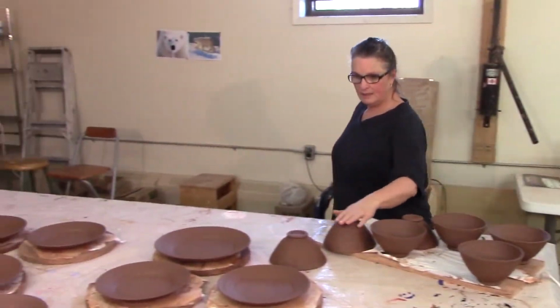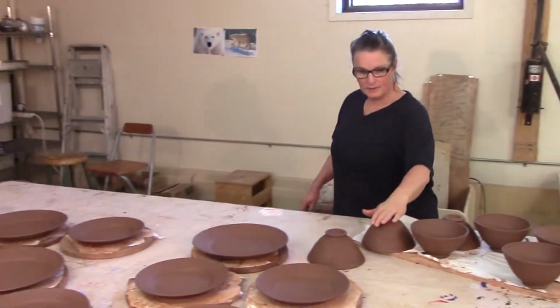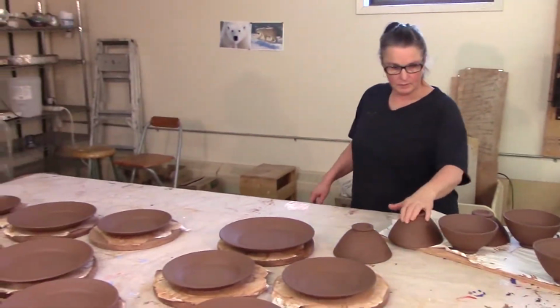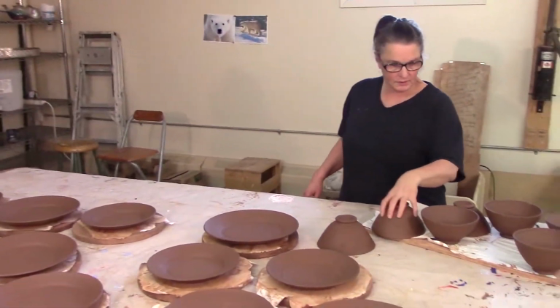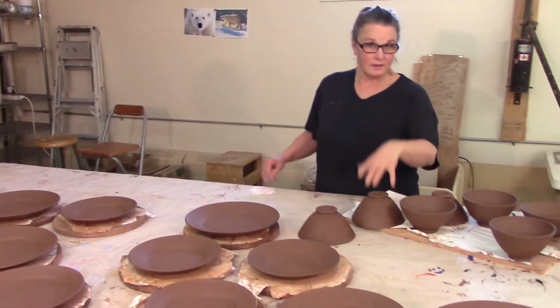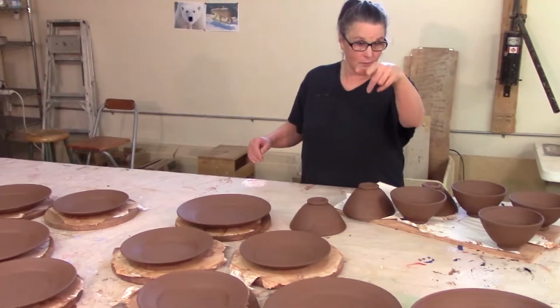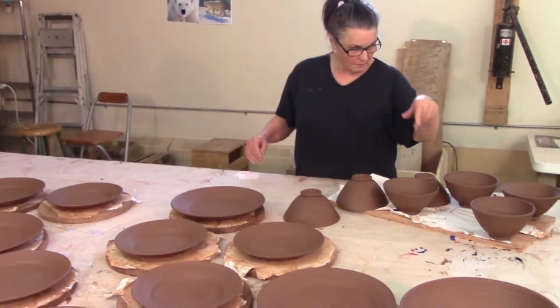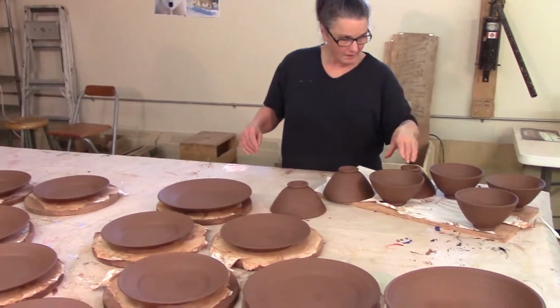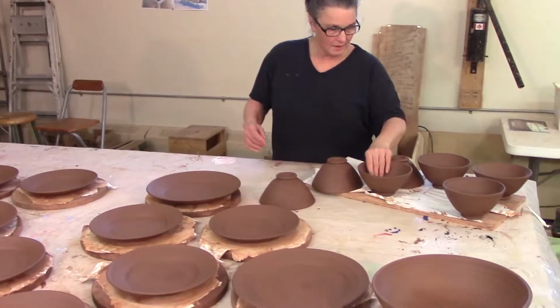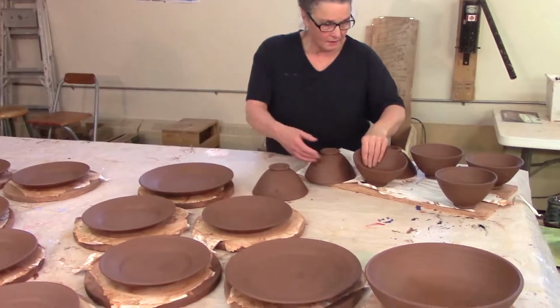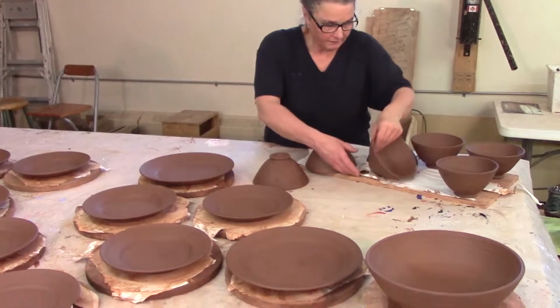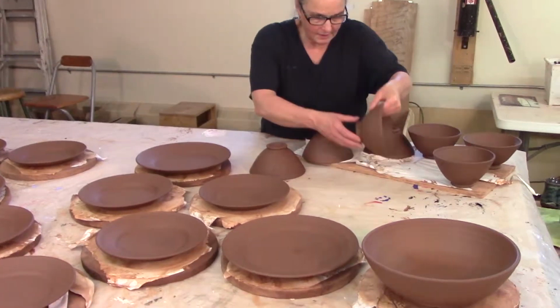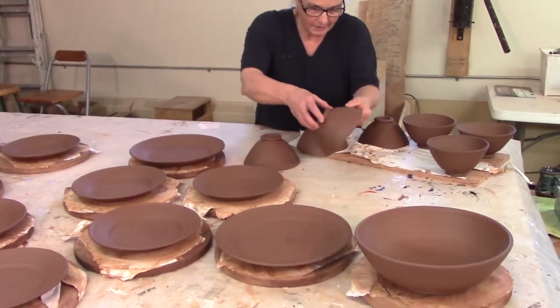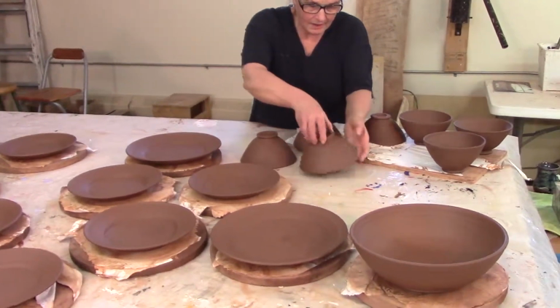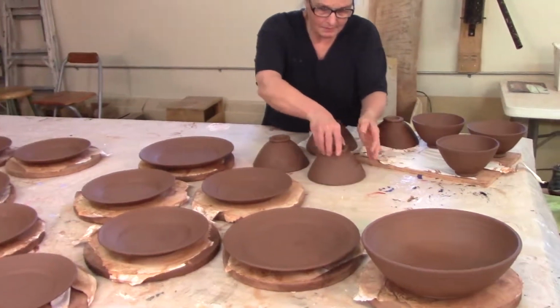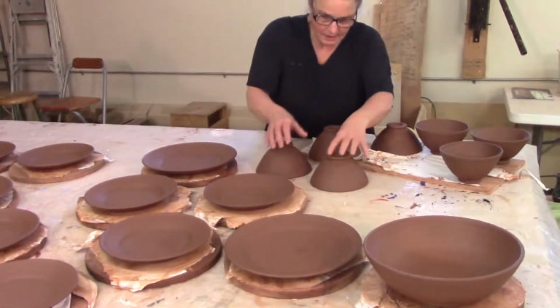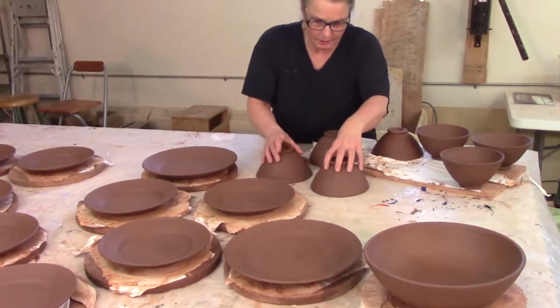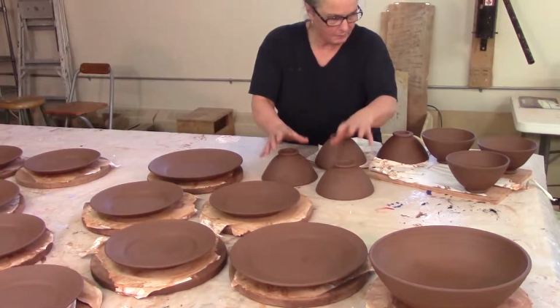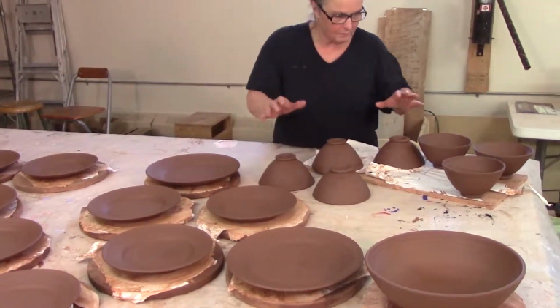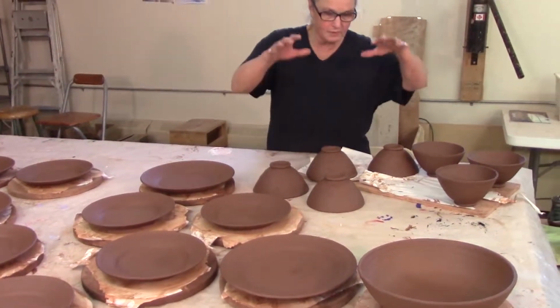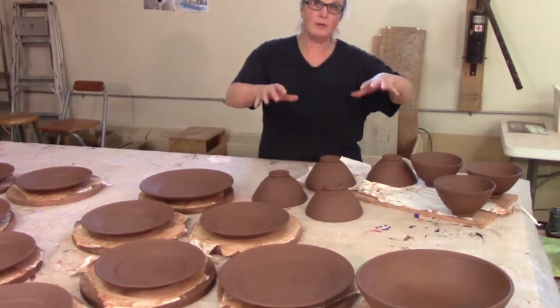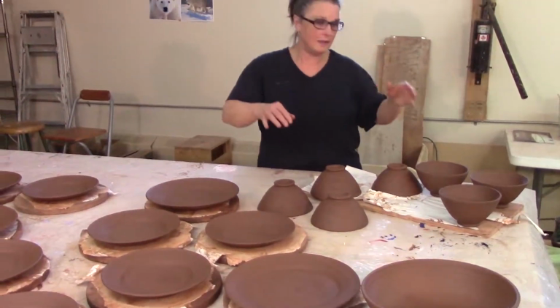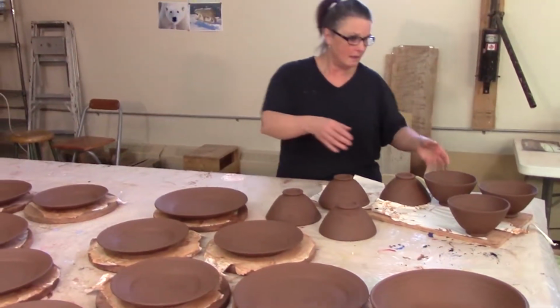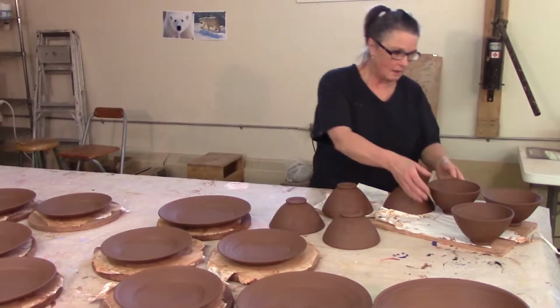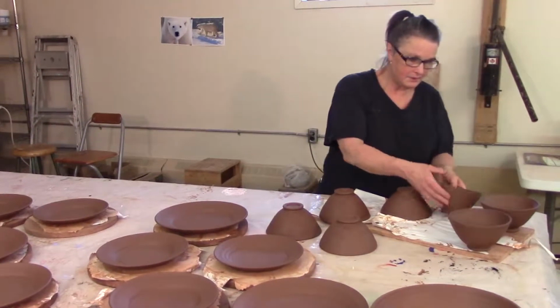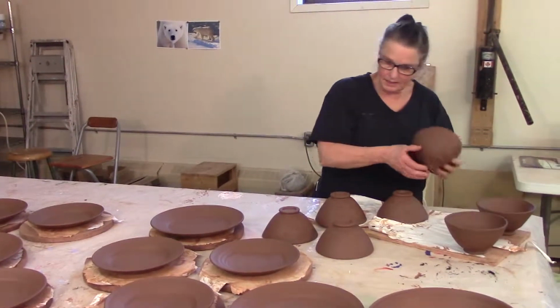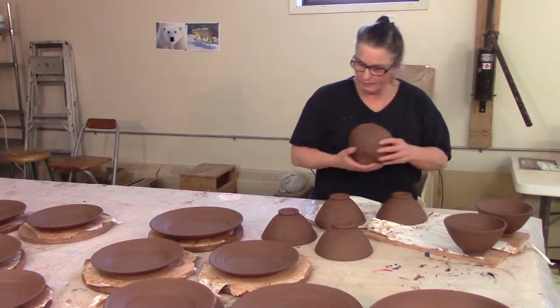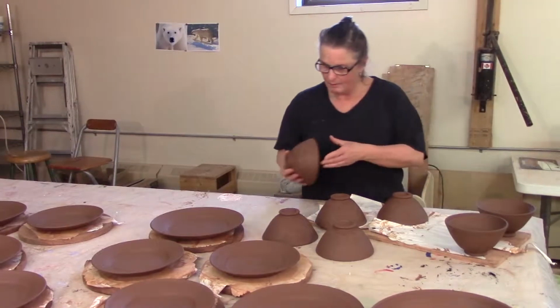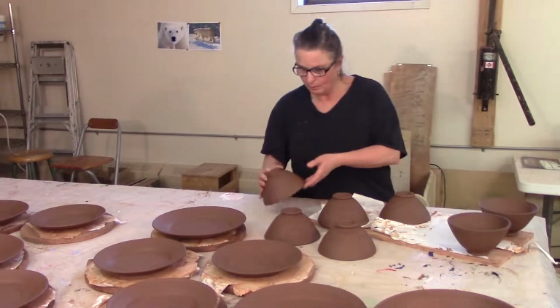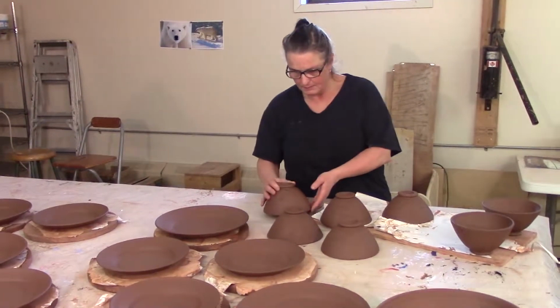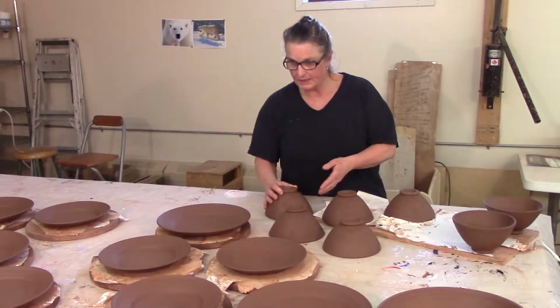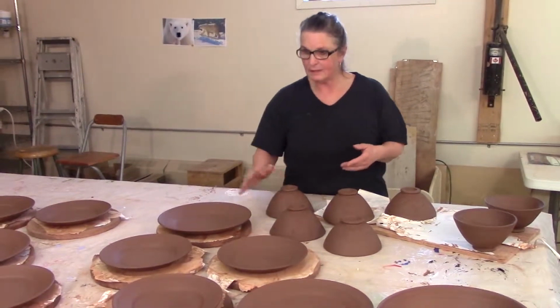And these bowls — the other bowls are over there — they're a little firmer now. I can get them upside down. You always want your bowls to dry upside down. I'm going to get my bowls upside down.